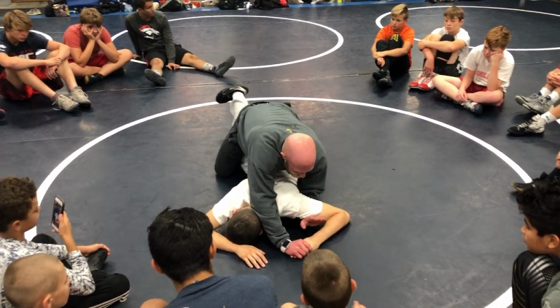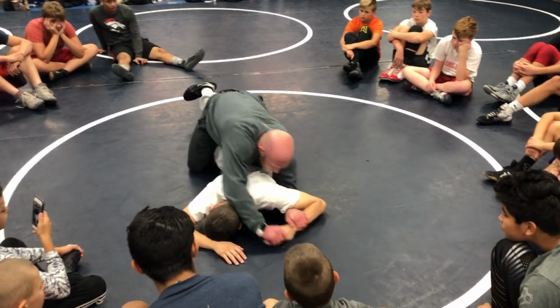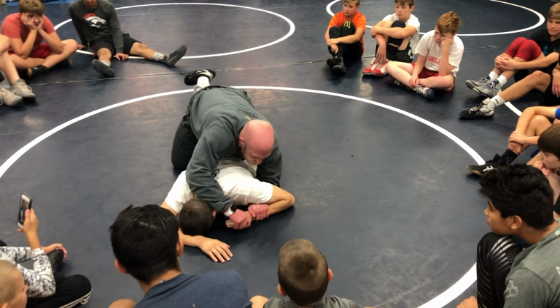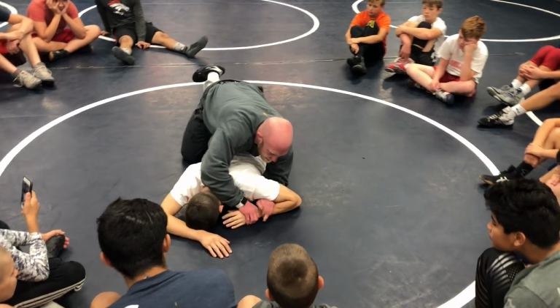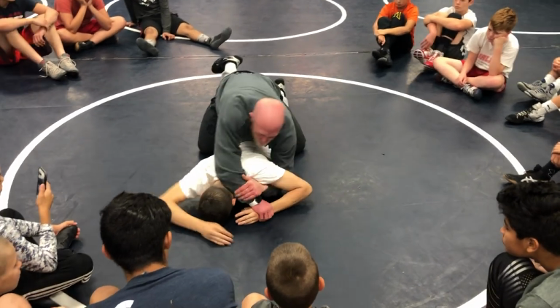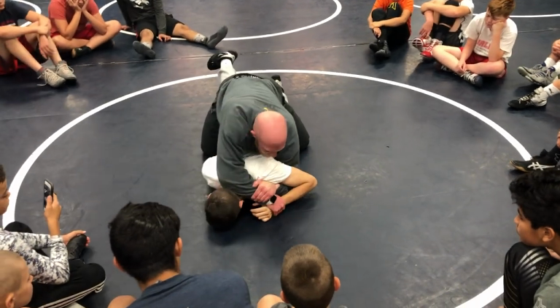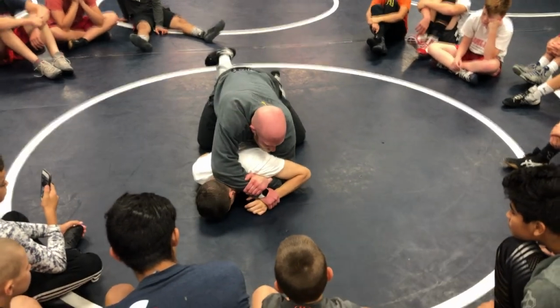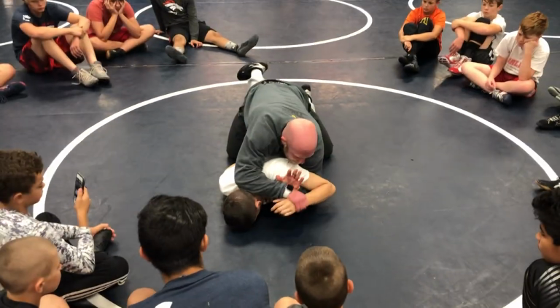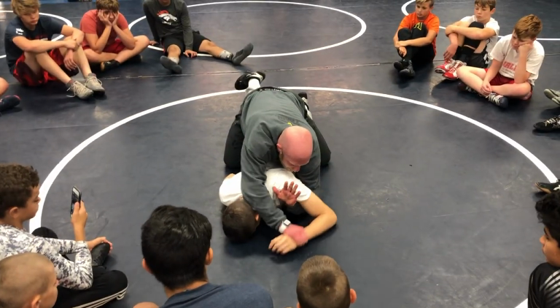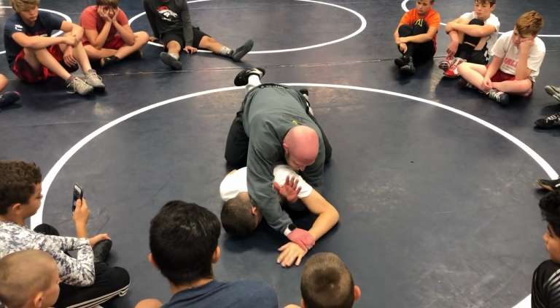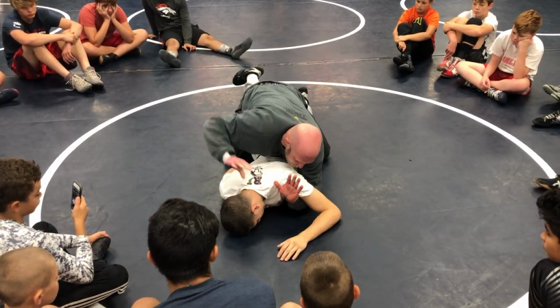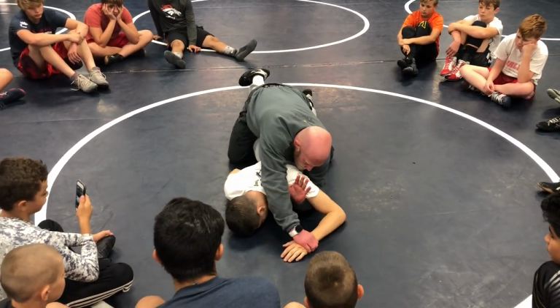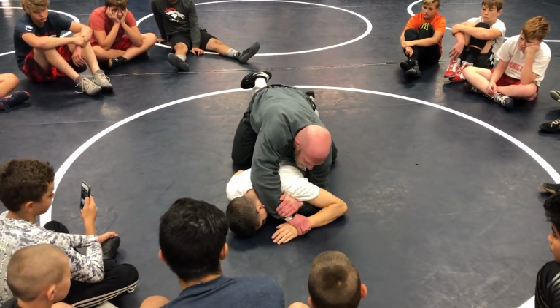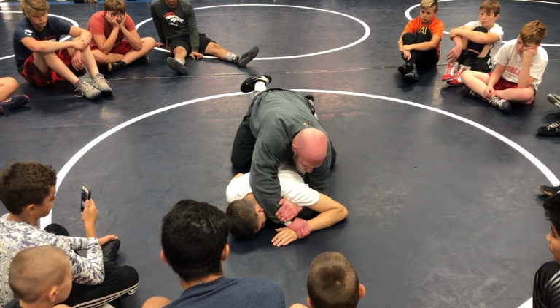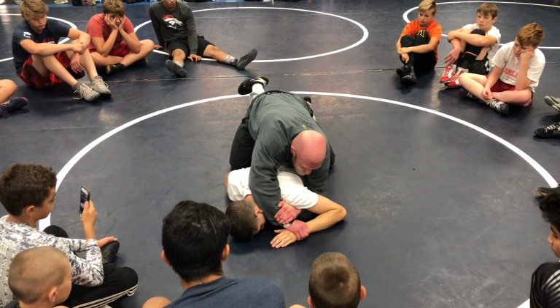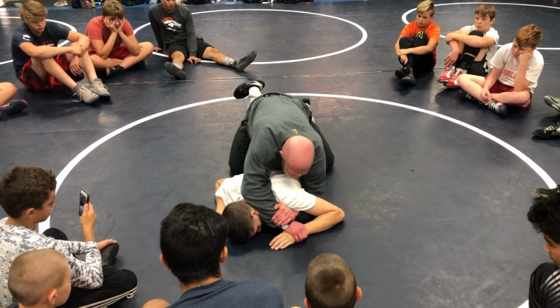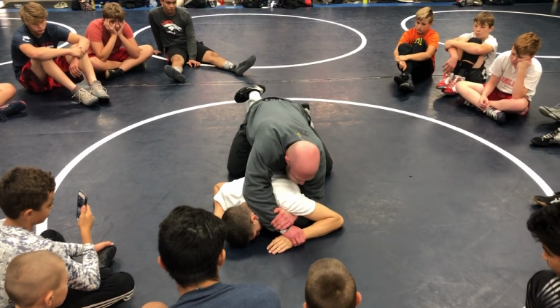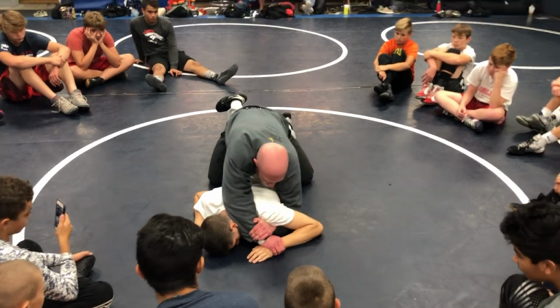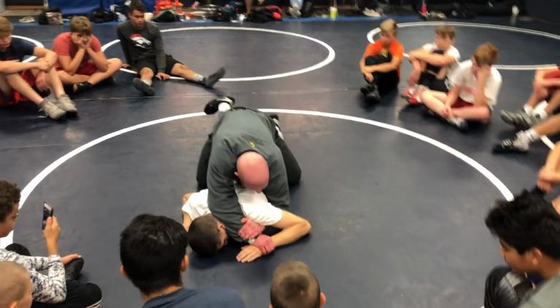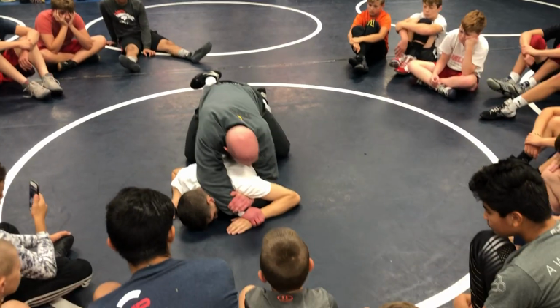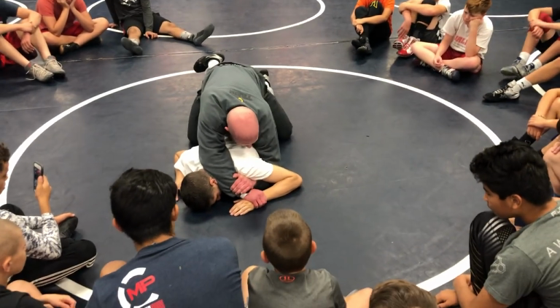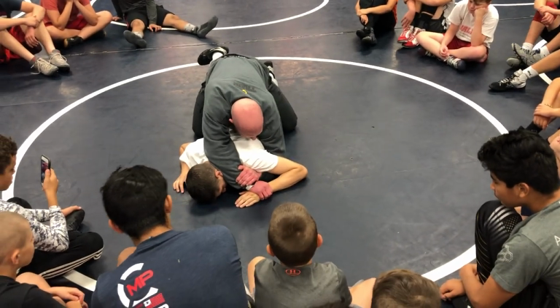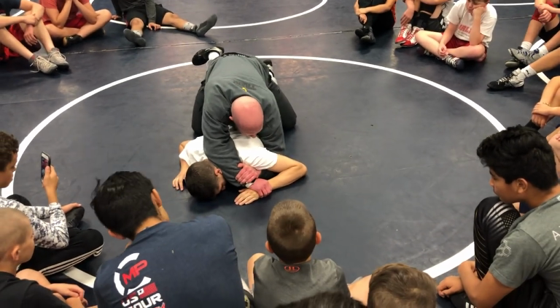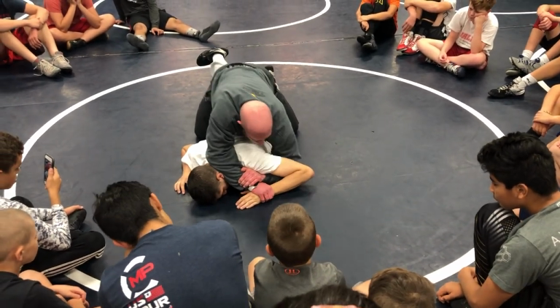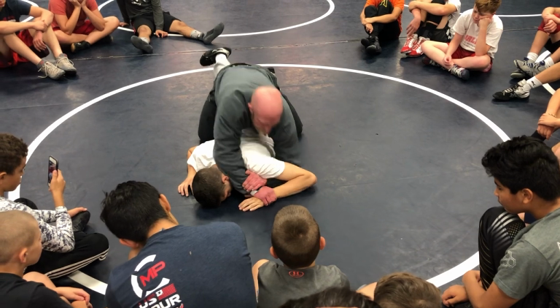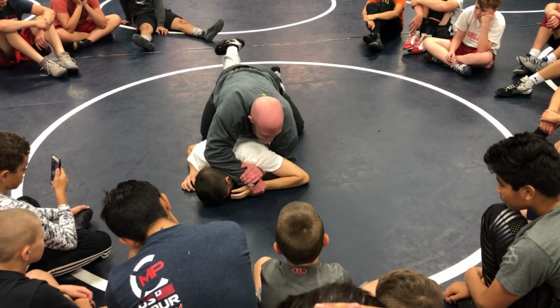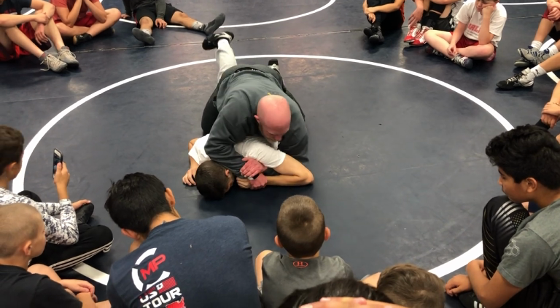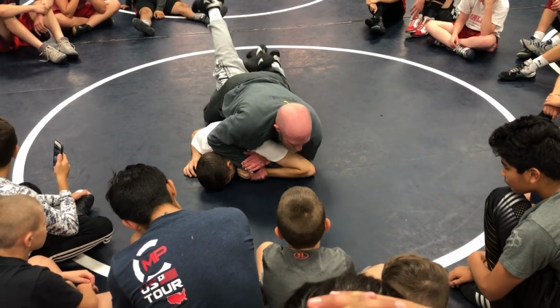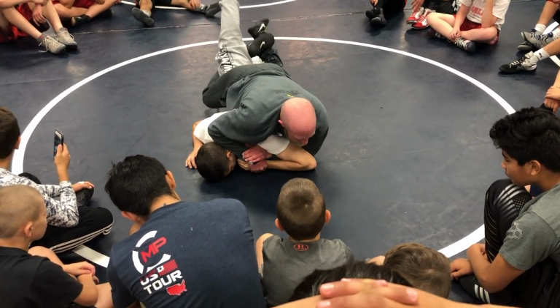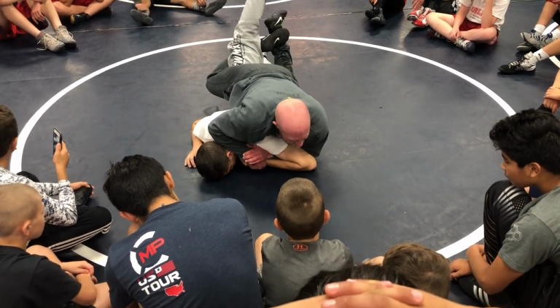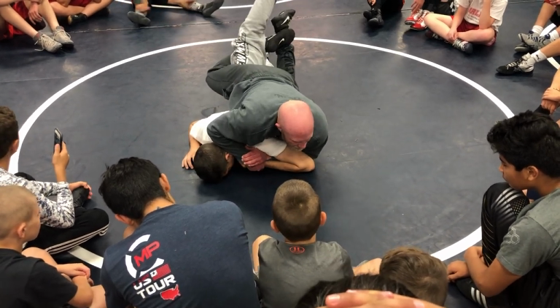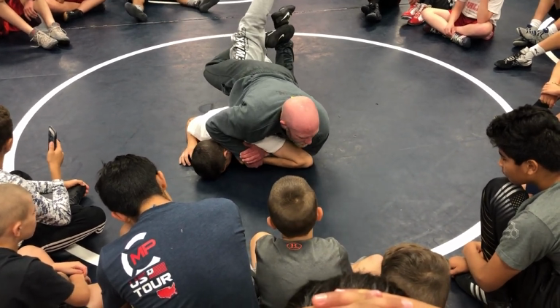Then we're just going to pull this wrist in right here, and I'm going to grab my own wrist. See how I have his wrist, and then I have my own wrist — my forehead's on the back, my forearm's on the back of his head. Now I'm going to get to this position right here, and I'm just going to kind of give this arch.